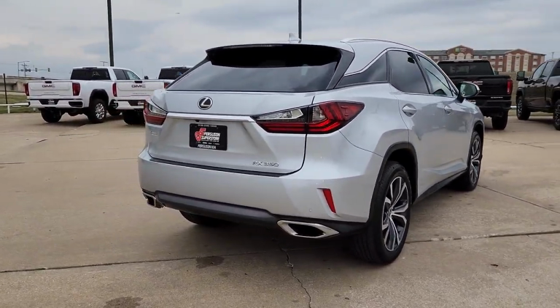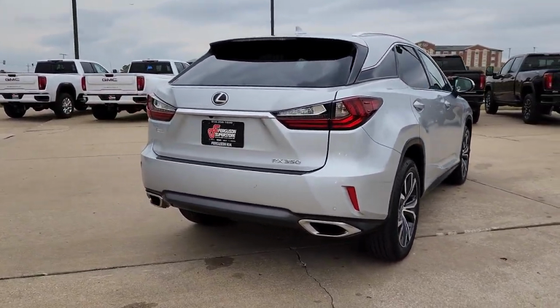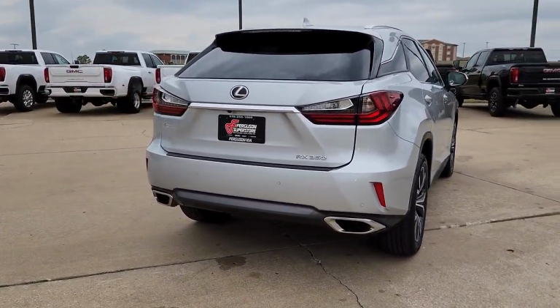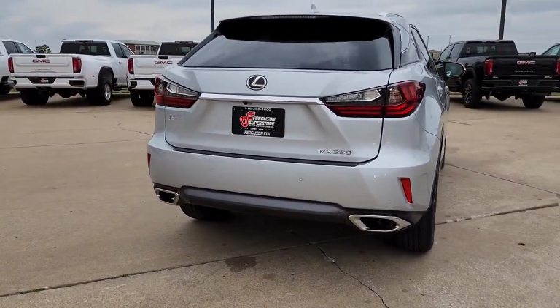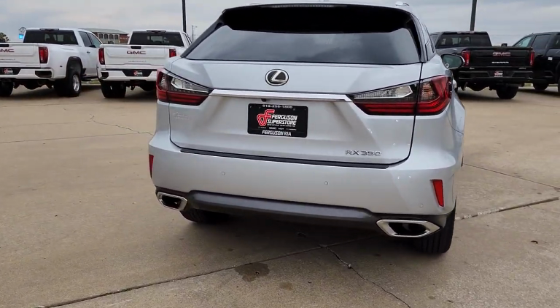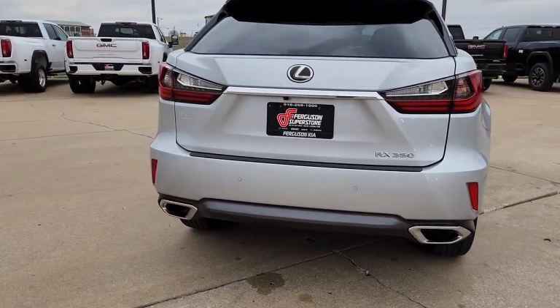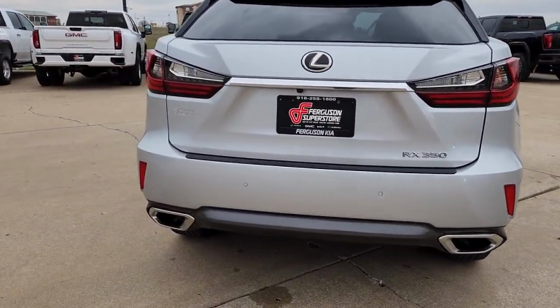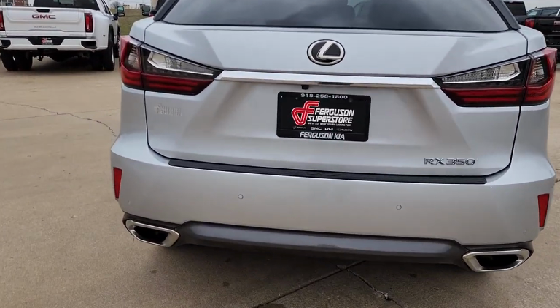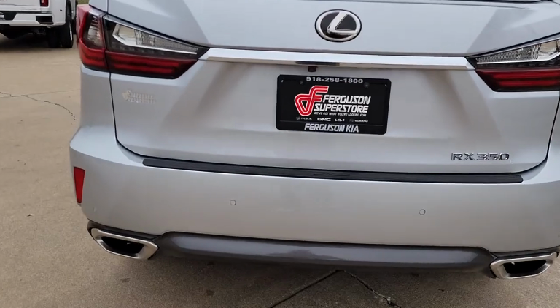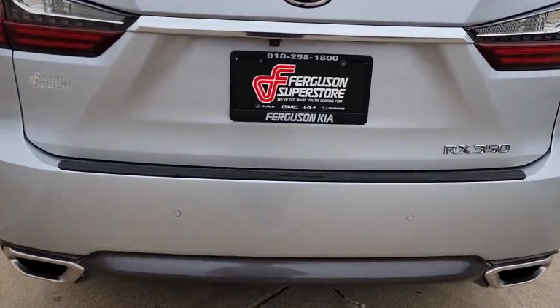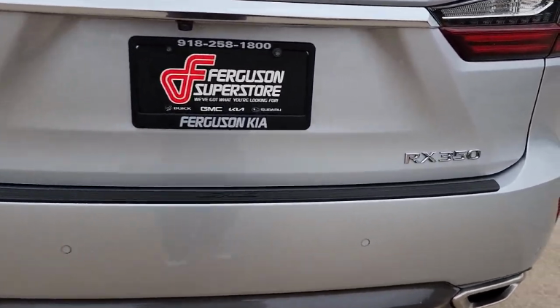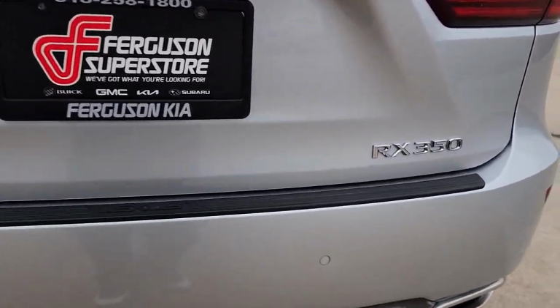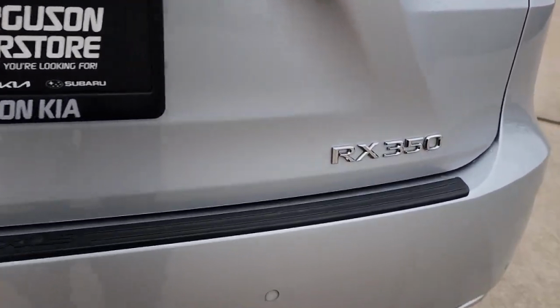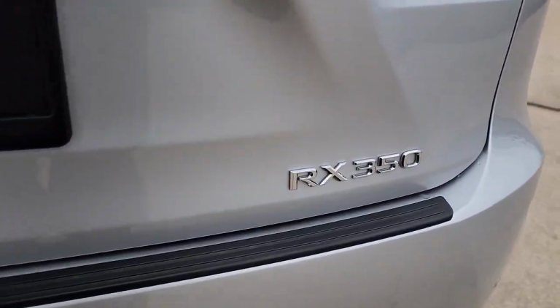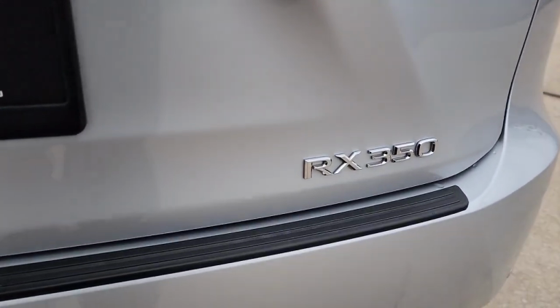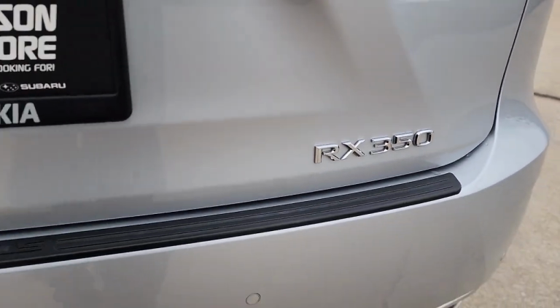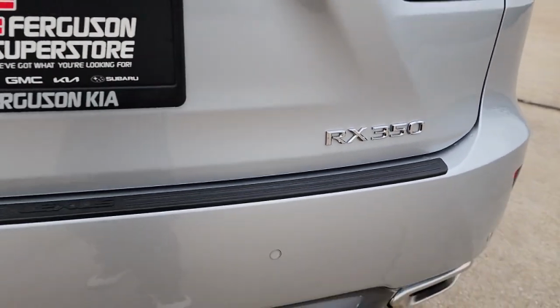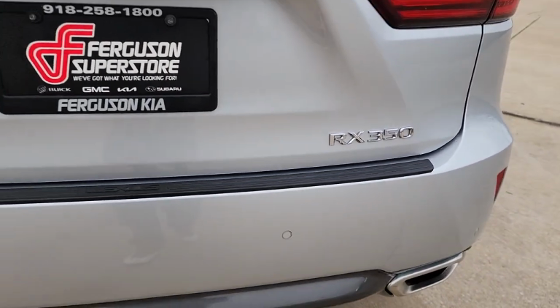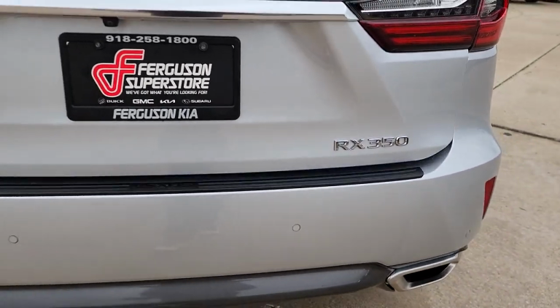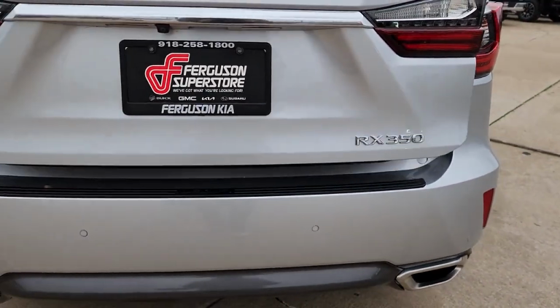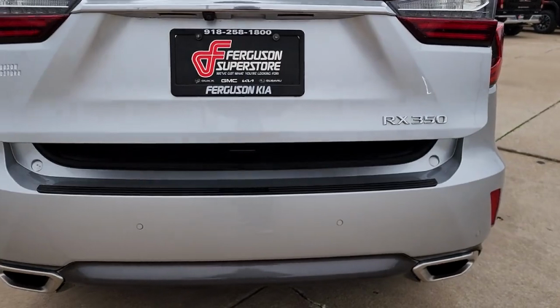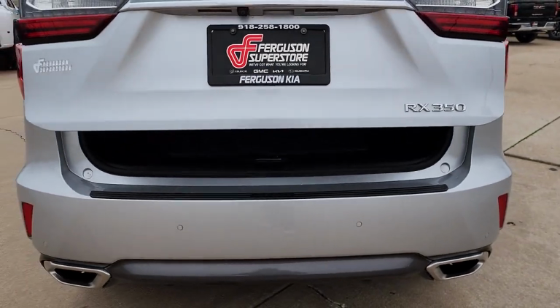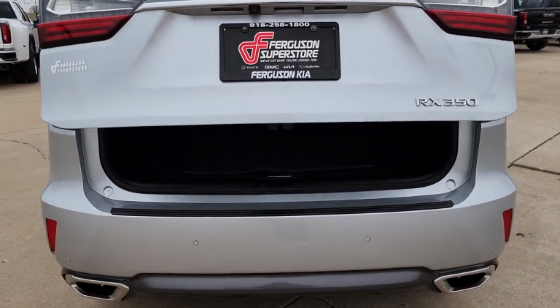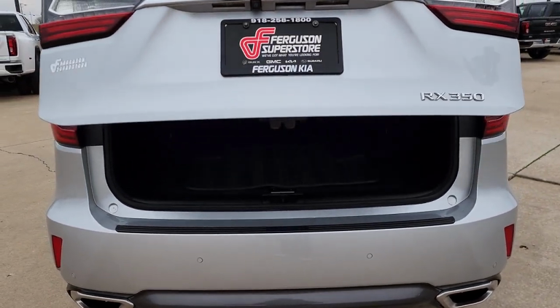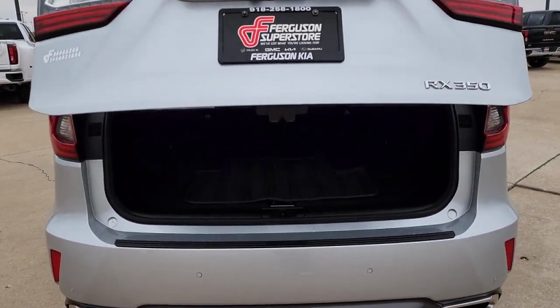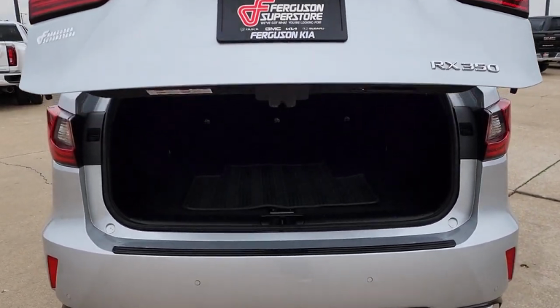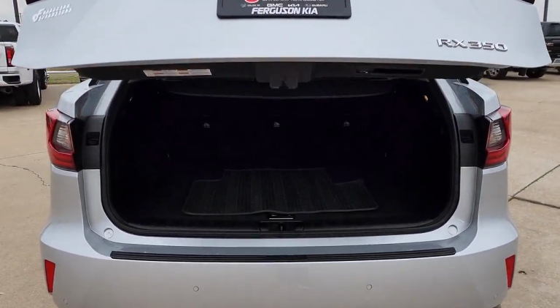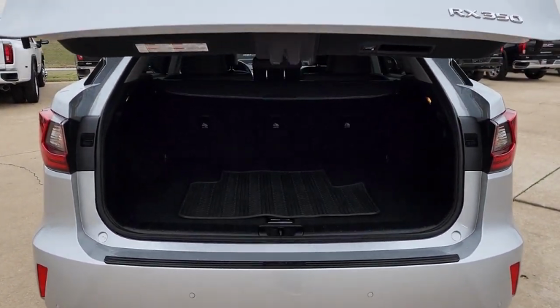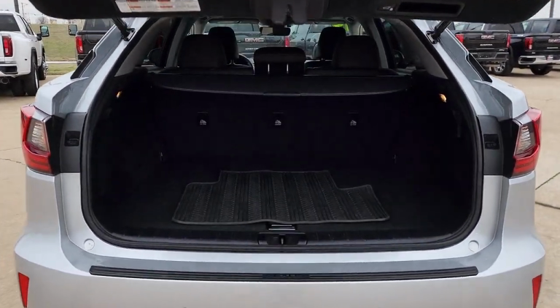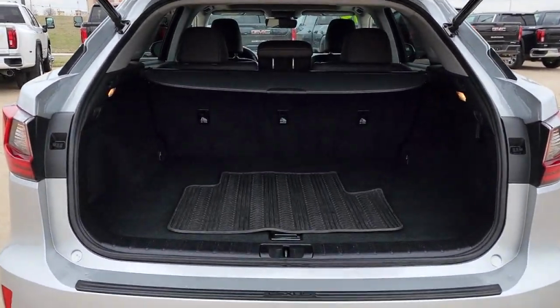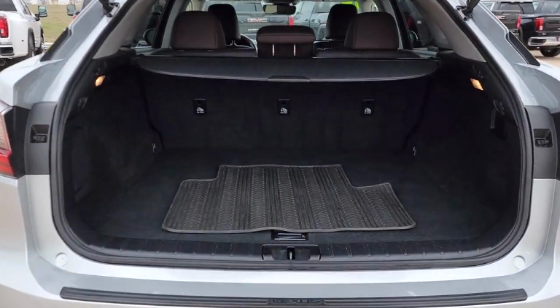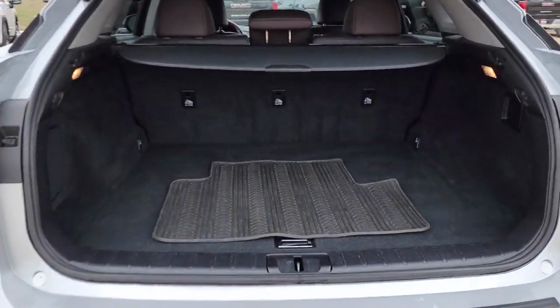Lane departure warning, keyless entry, backup camera, heated mirrors, lane keeping assist, power passenger seat, fog lamps, power lift gate, satellite radio, keyless start.